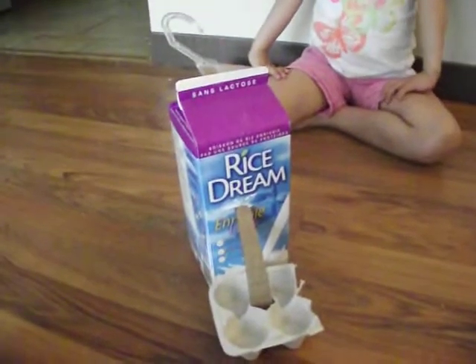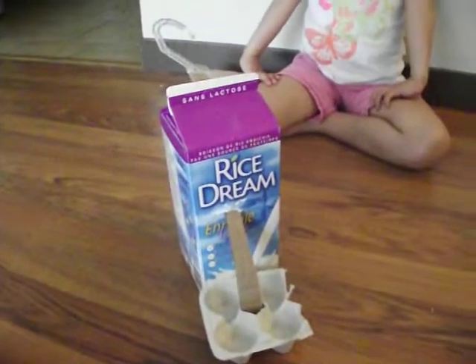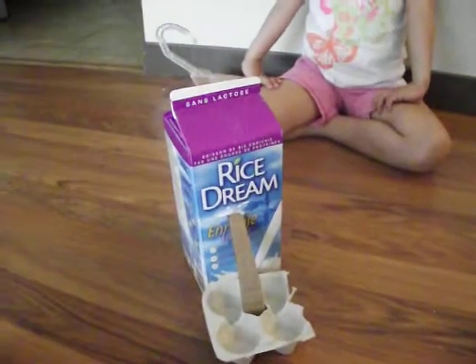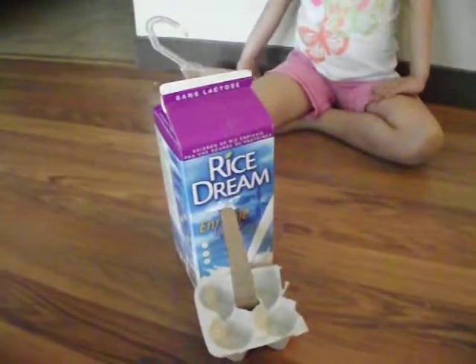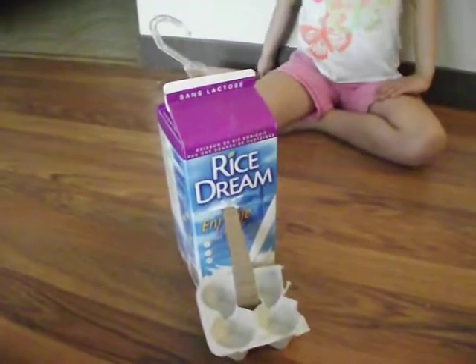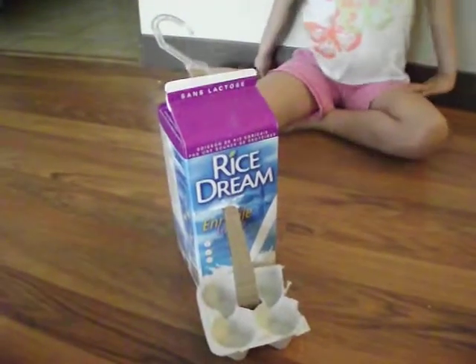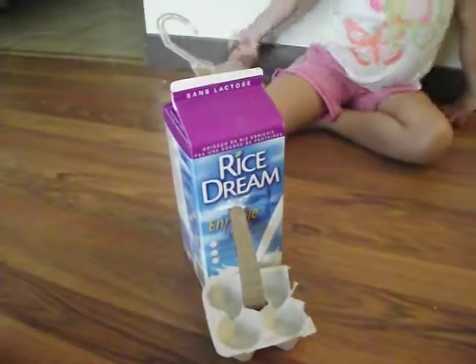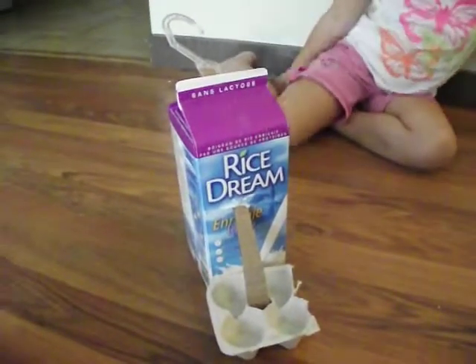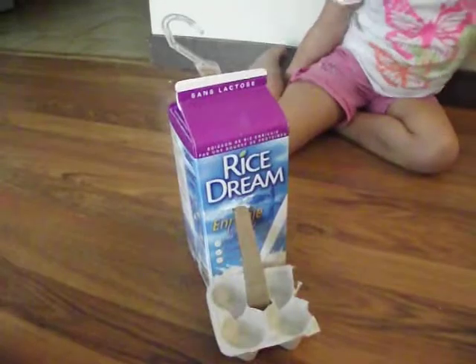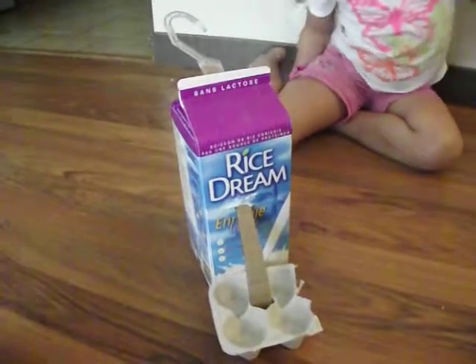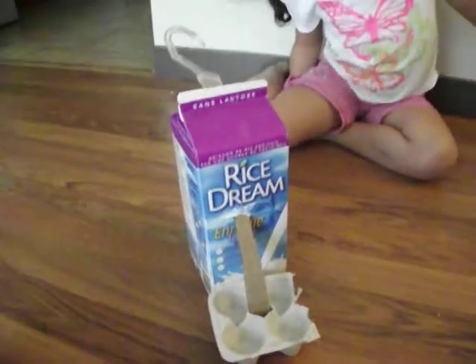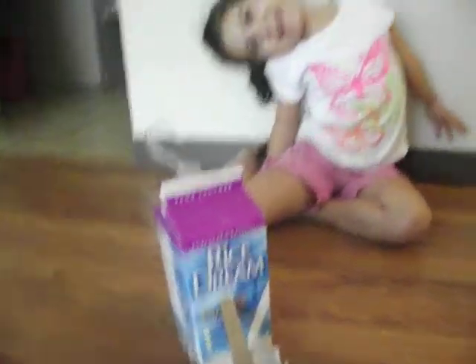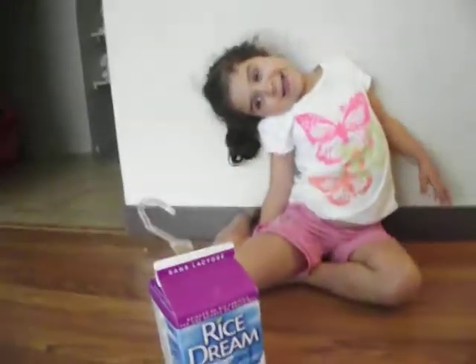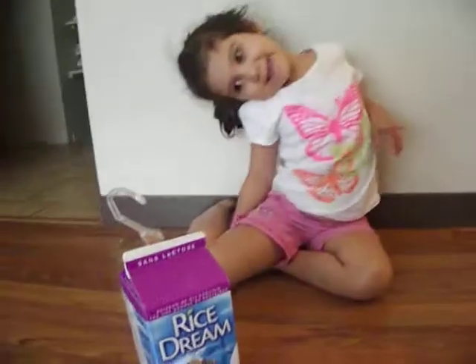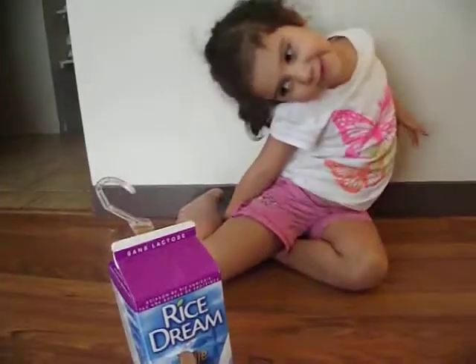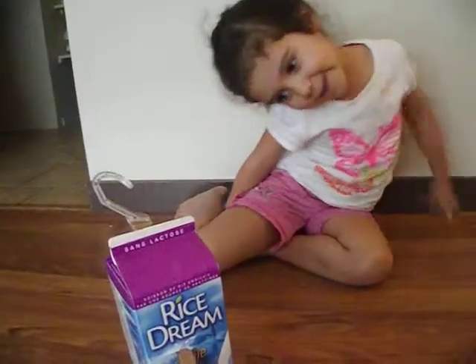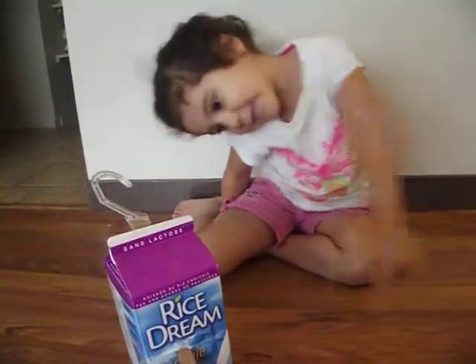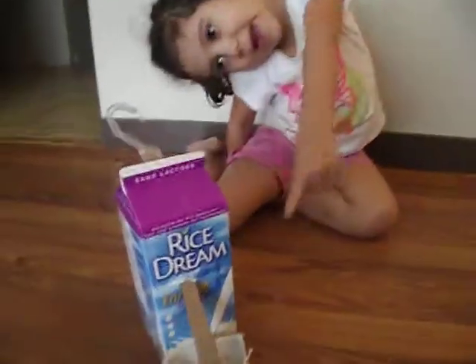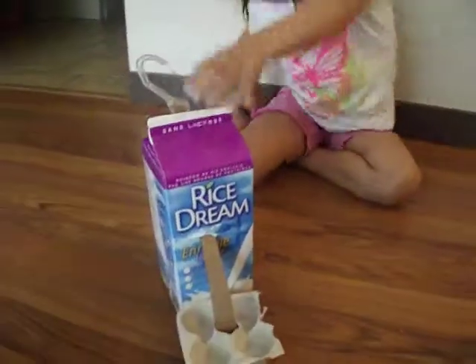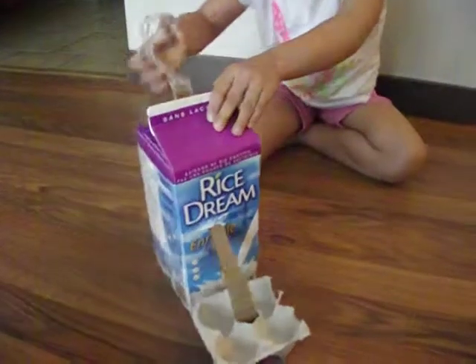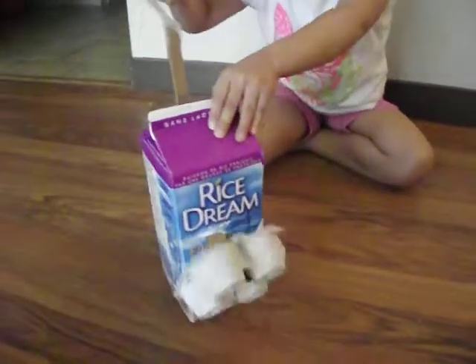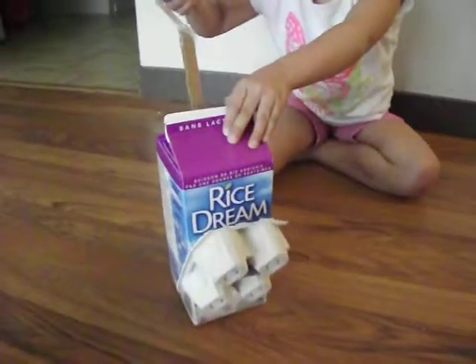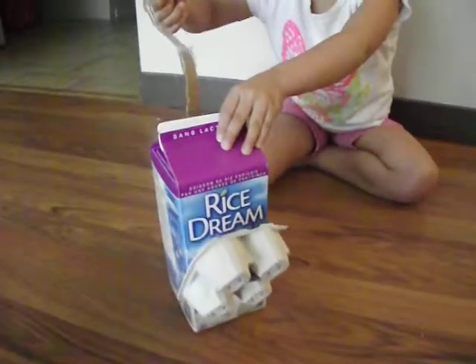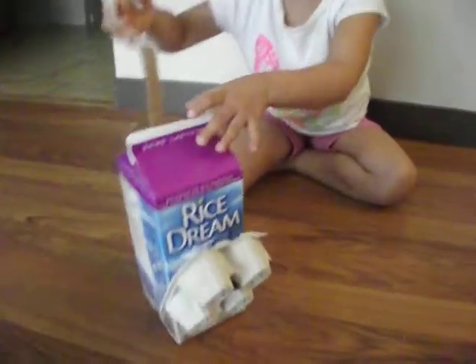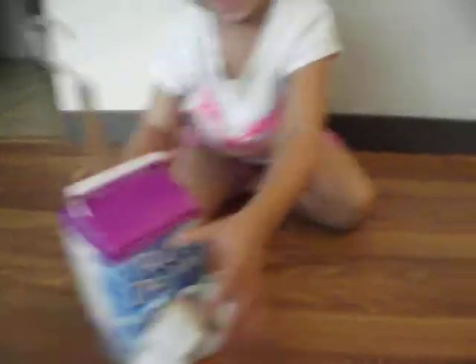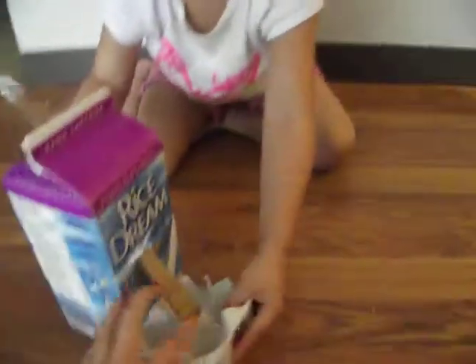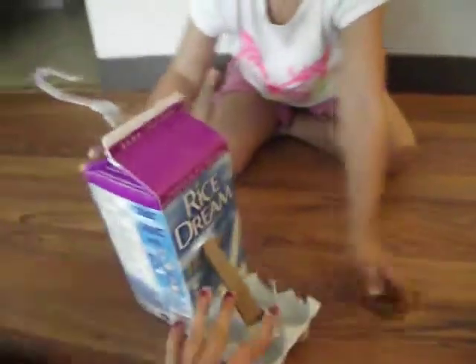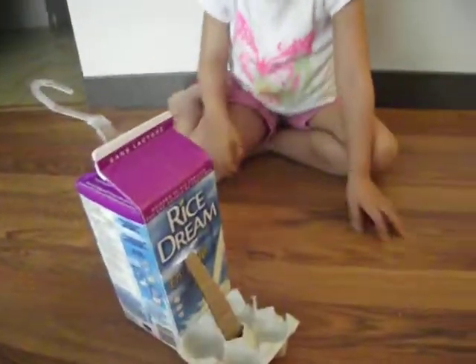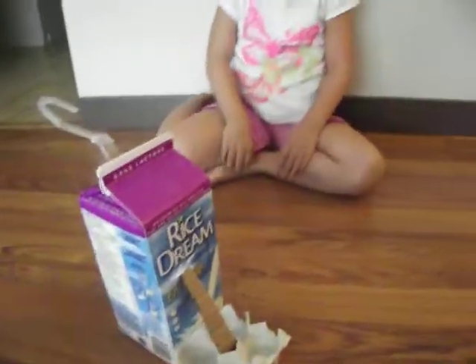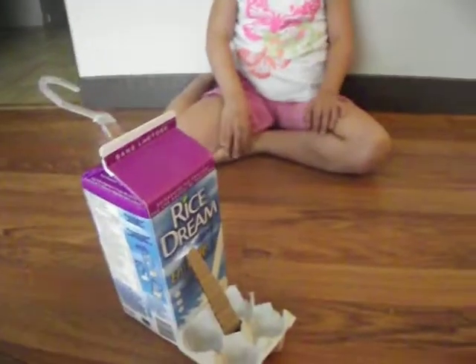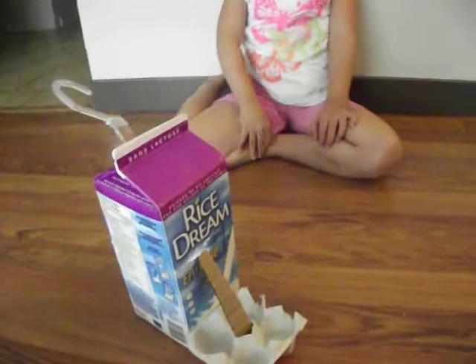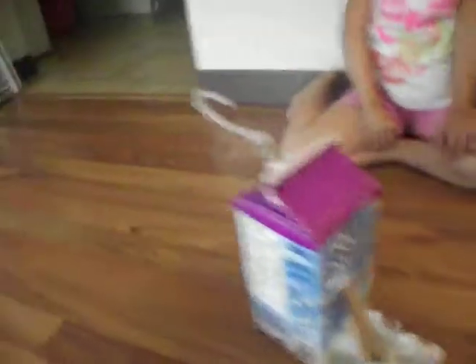So Charity, what do you think about this? You can put stuff in there and pull it back down. Okay Charity, can you show us where the load is?